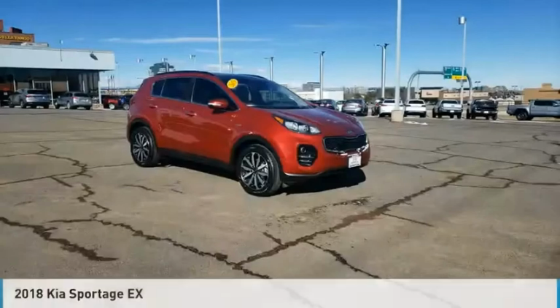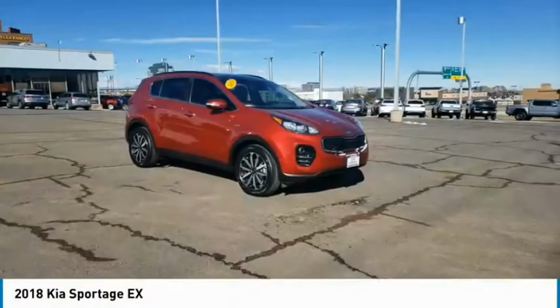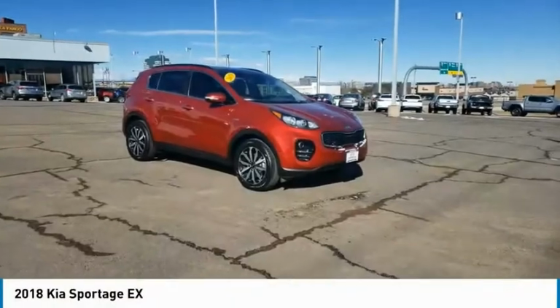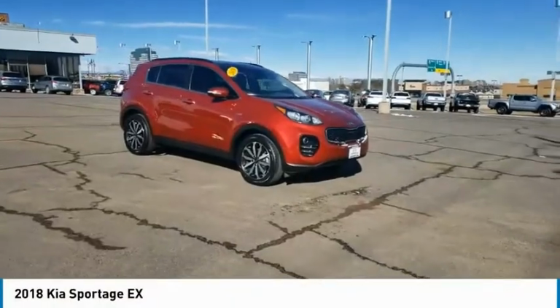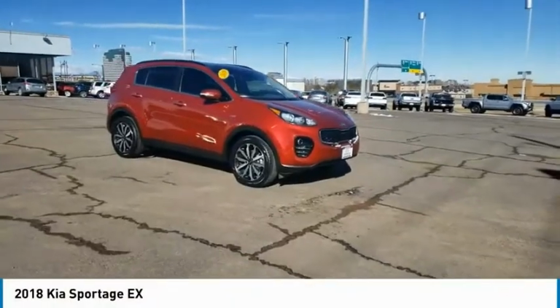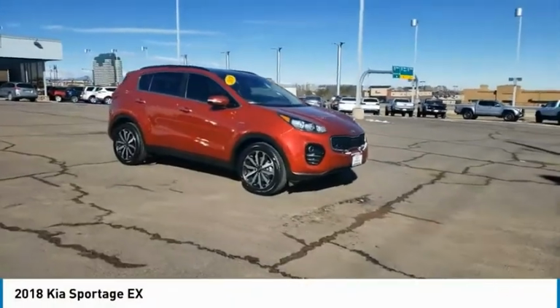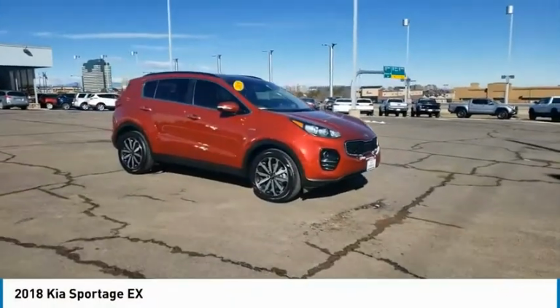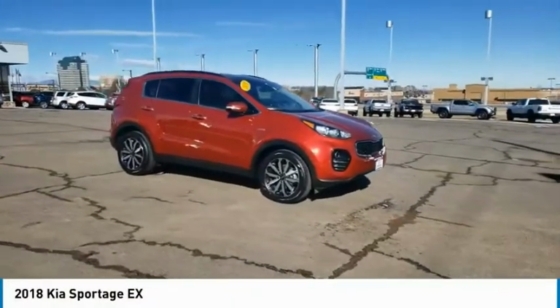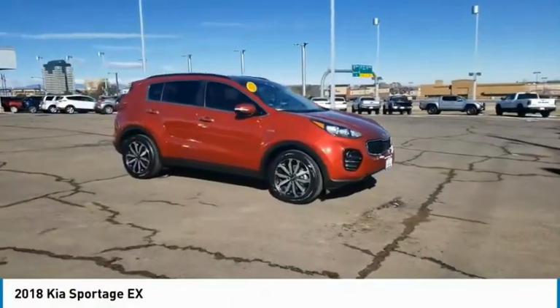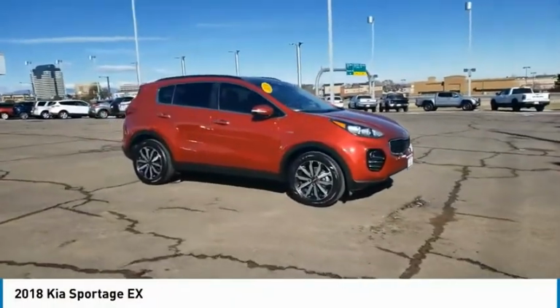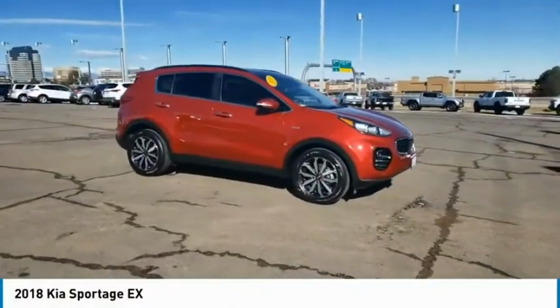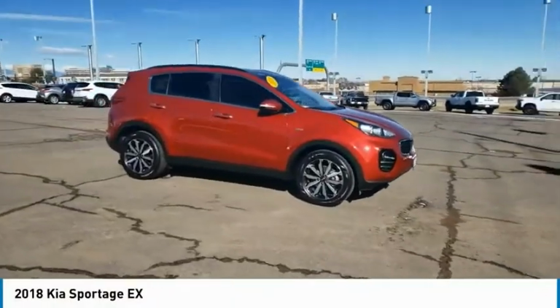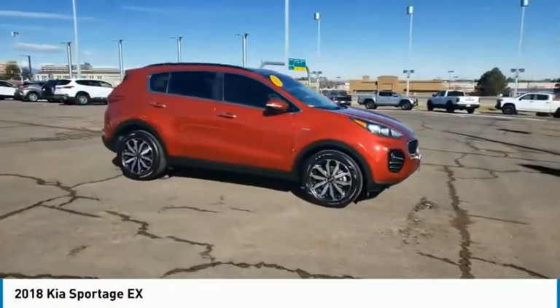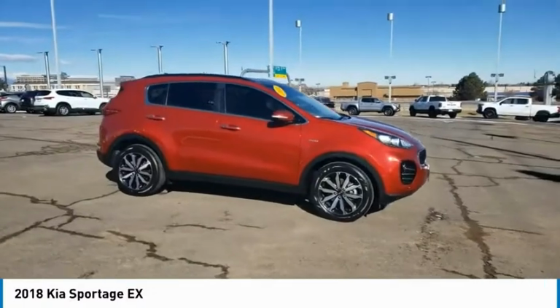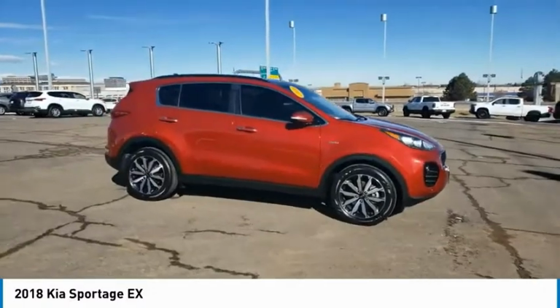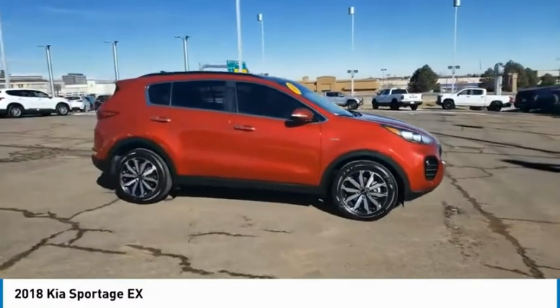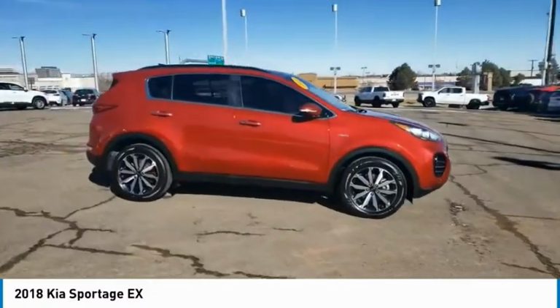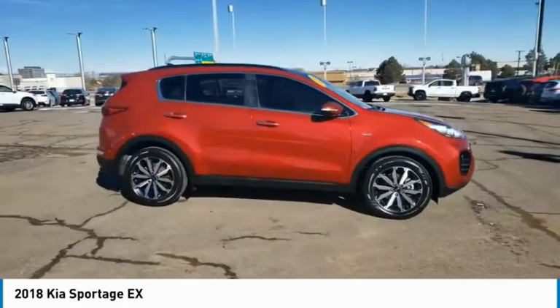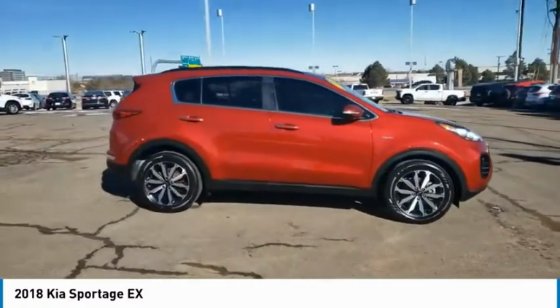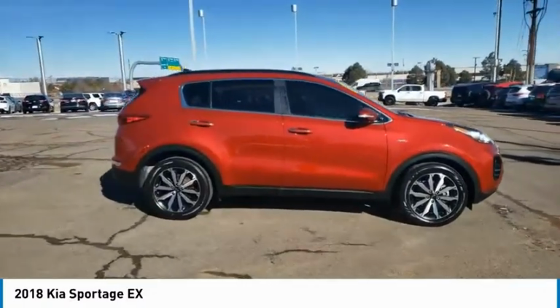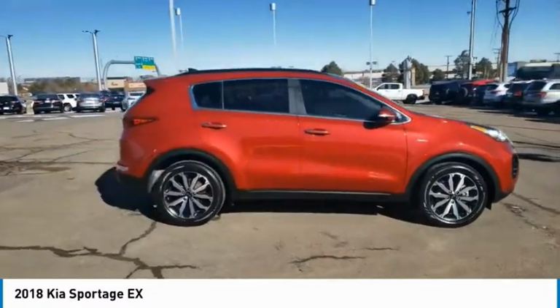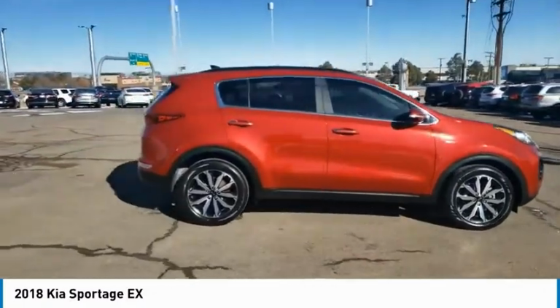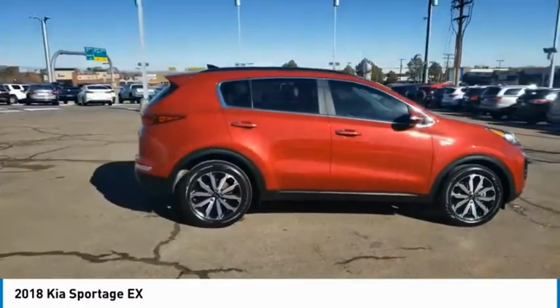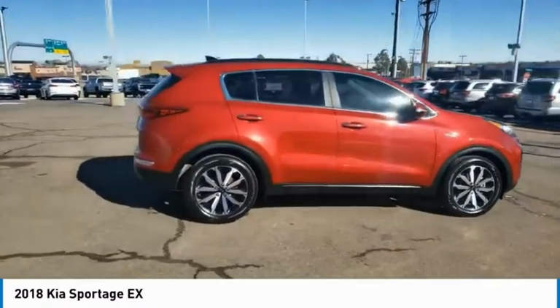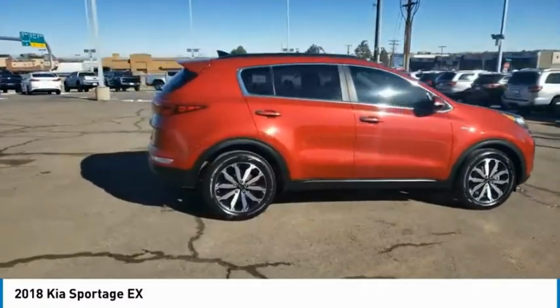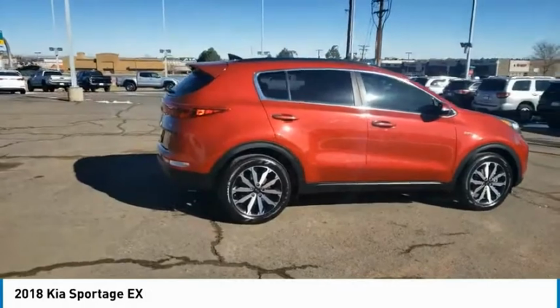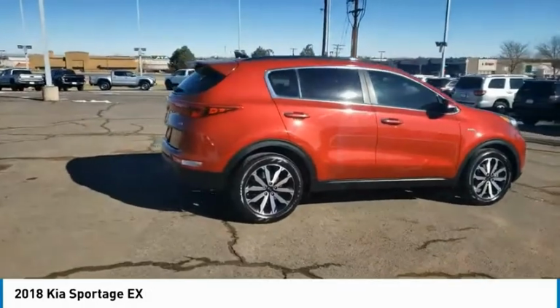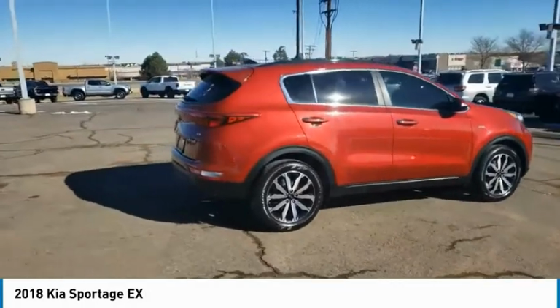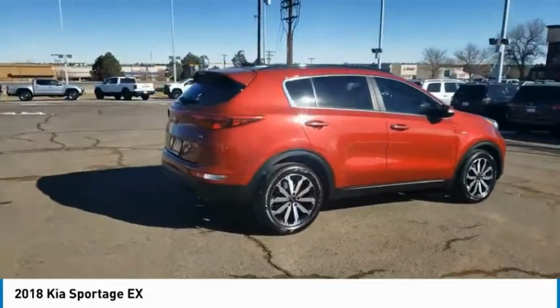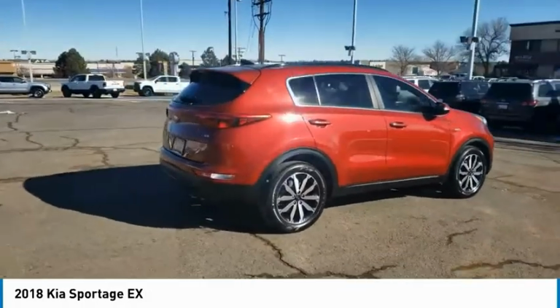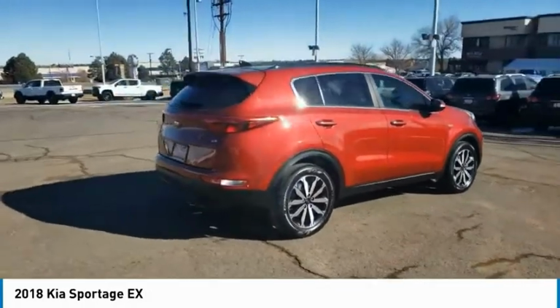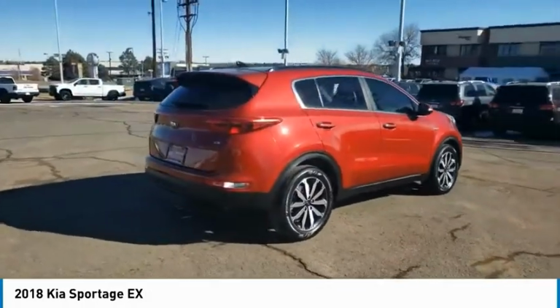Make a great choice today with the 2018 Sportage. With its sleek and stylish exterior and its roomy, feature-laden interior, the Sportage both looks good and performs well on the road.